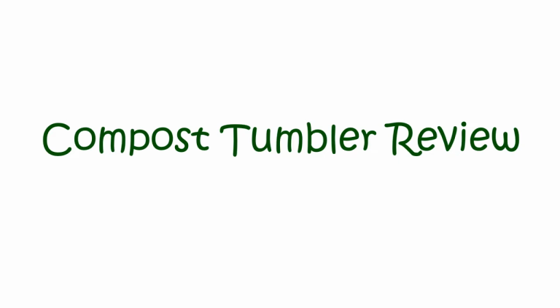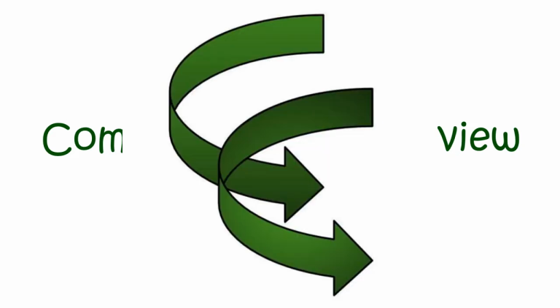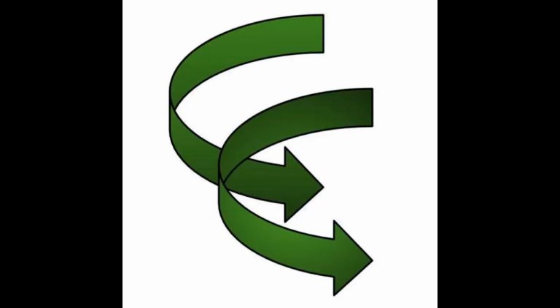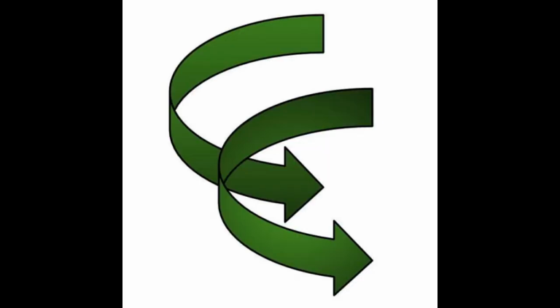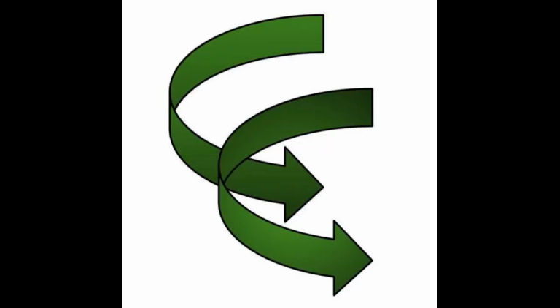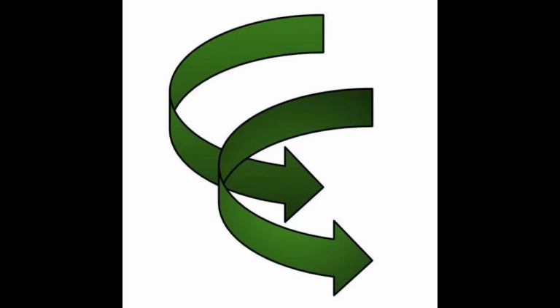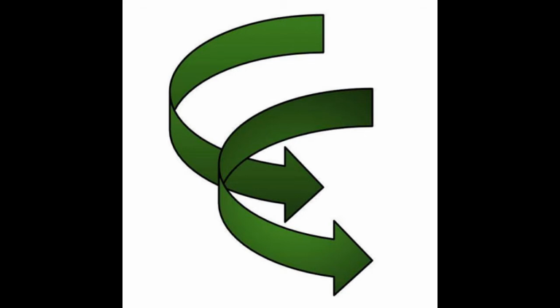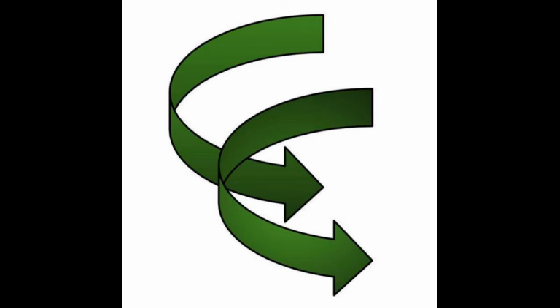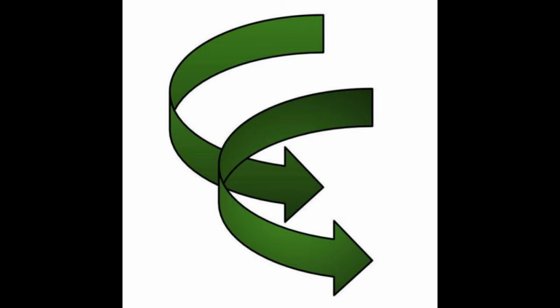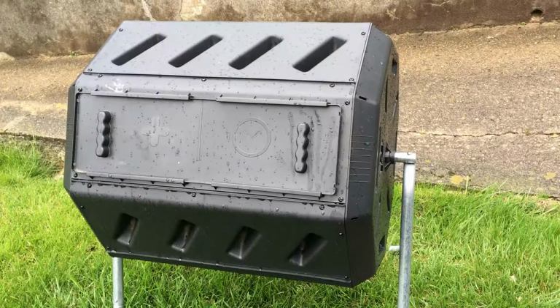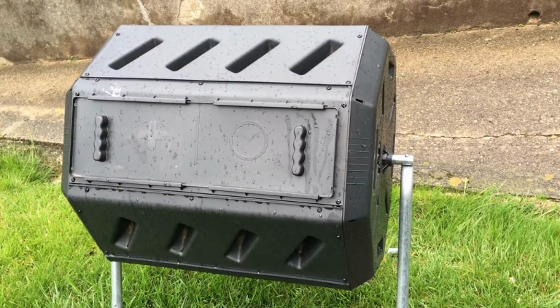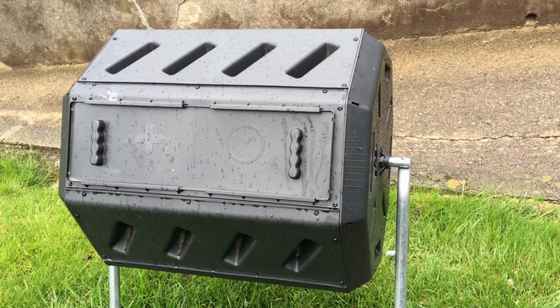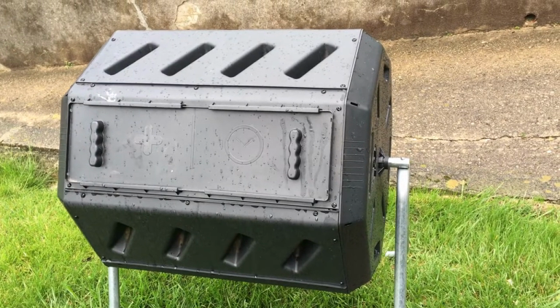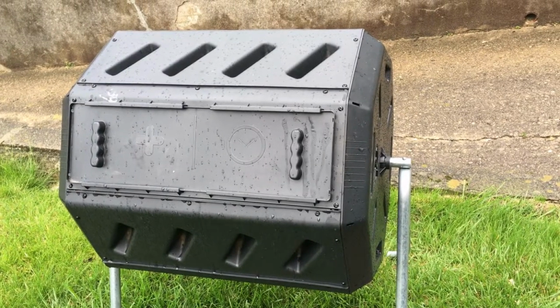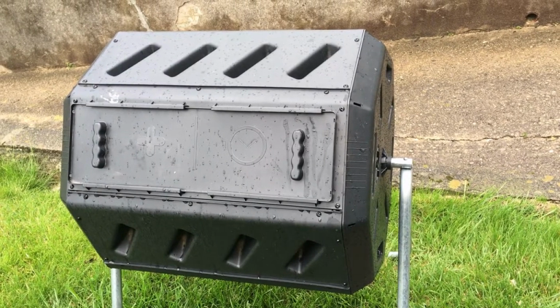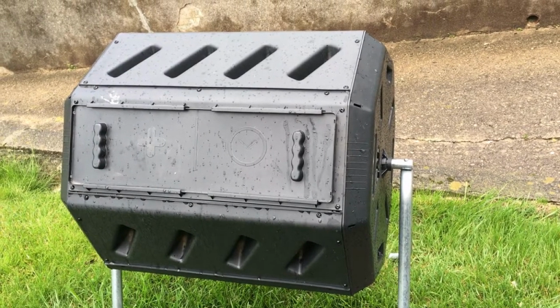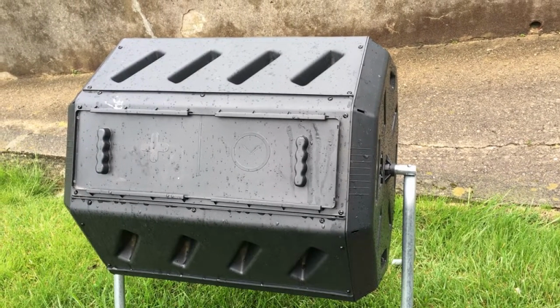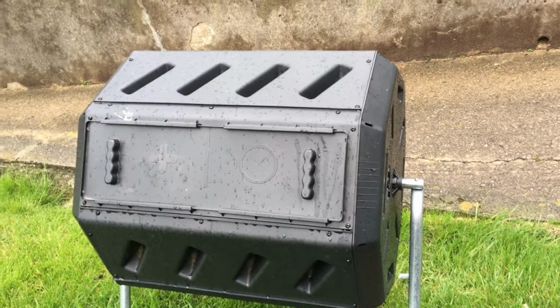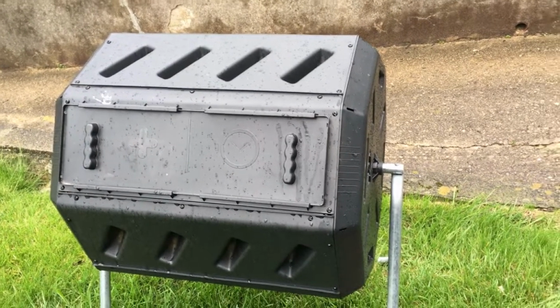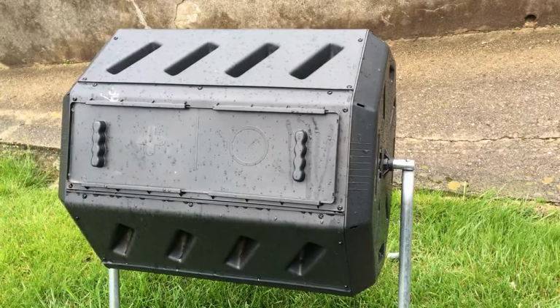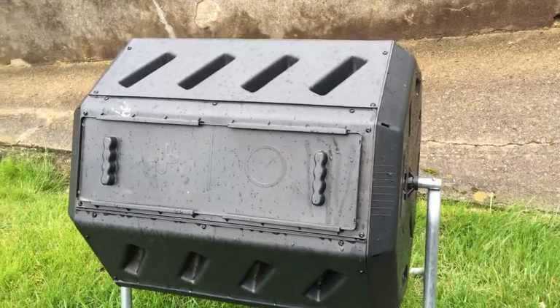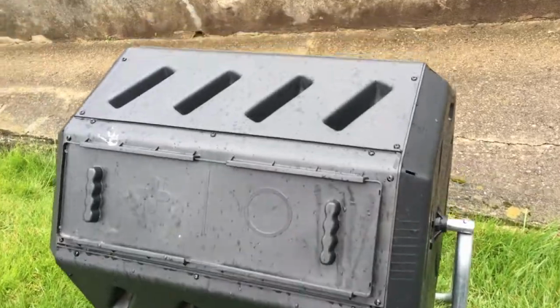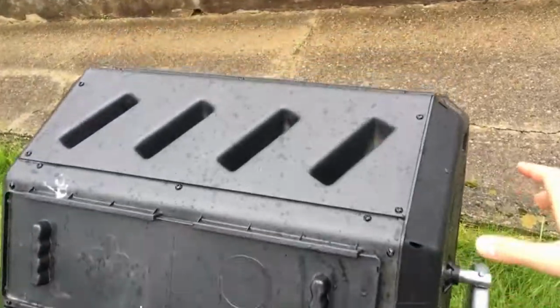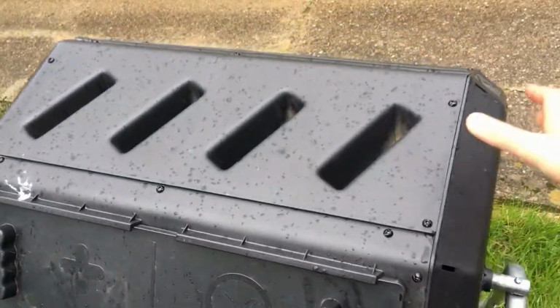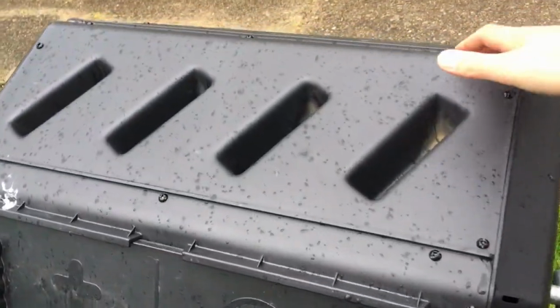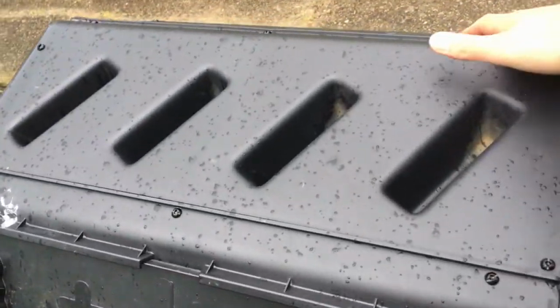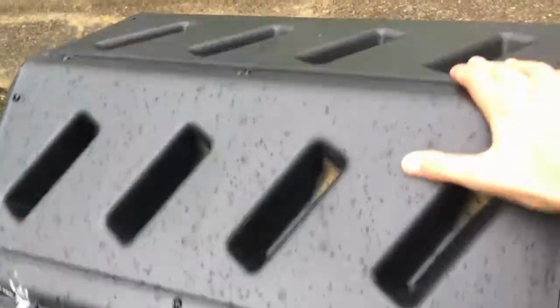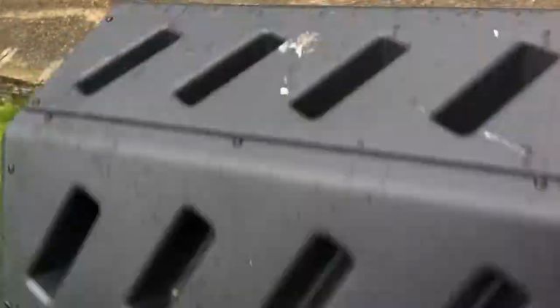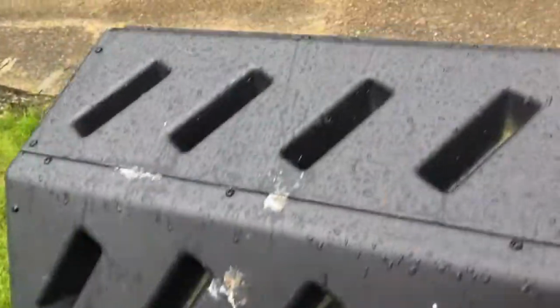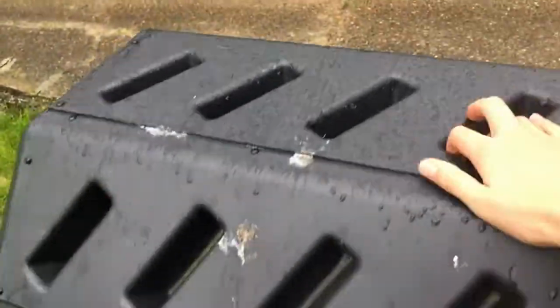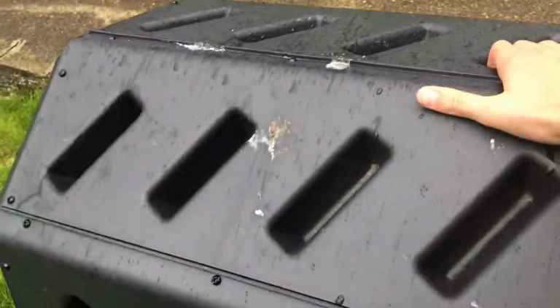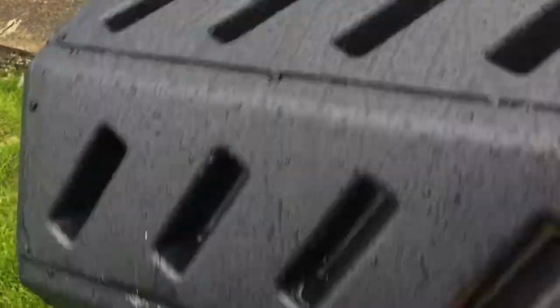Welcome to Composting Corner. This is my review of the tumbling composter concept, and the one I have is the FCMP Outdoor IM4000 tumbling composter, which is 37 gallons.